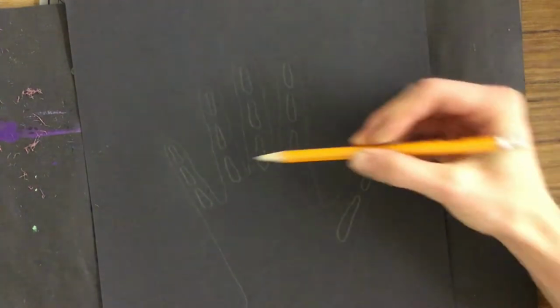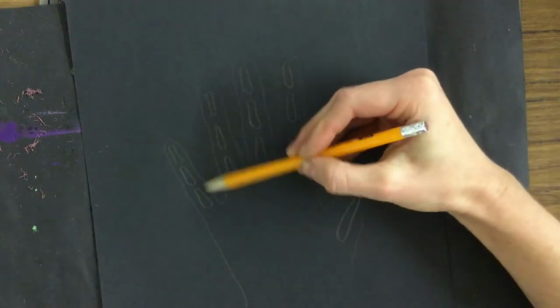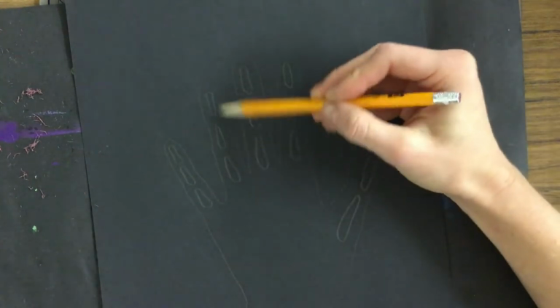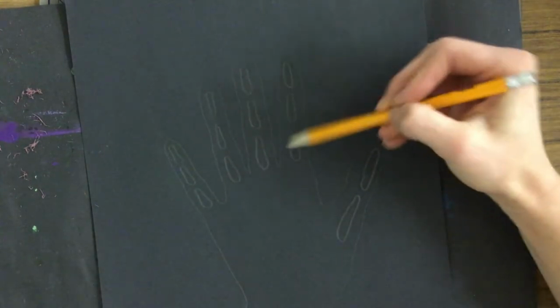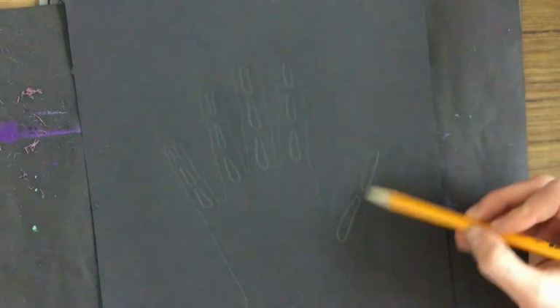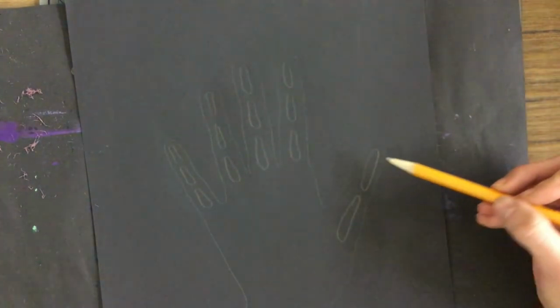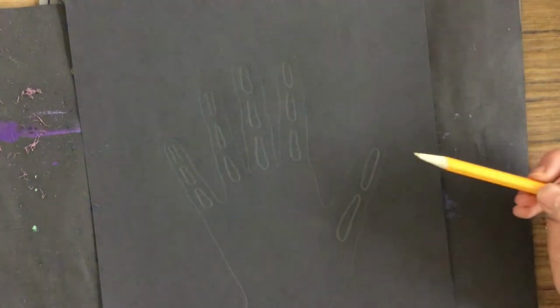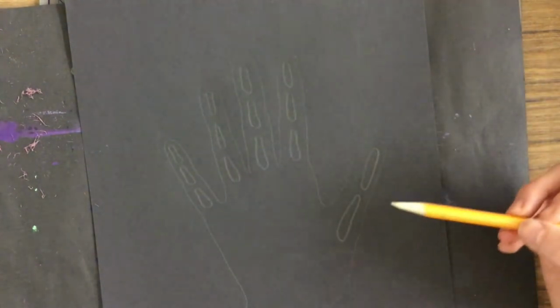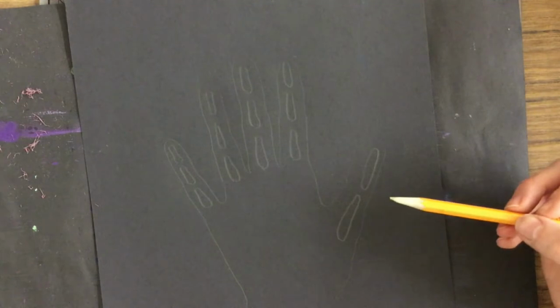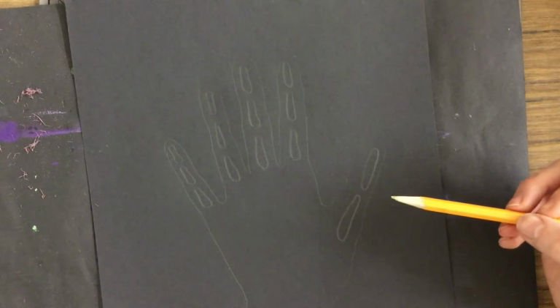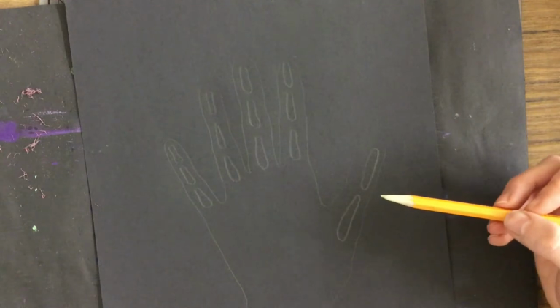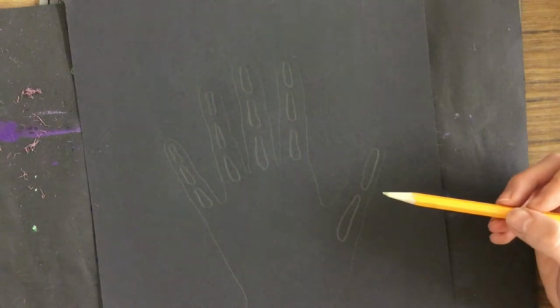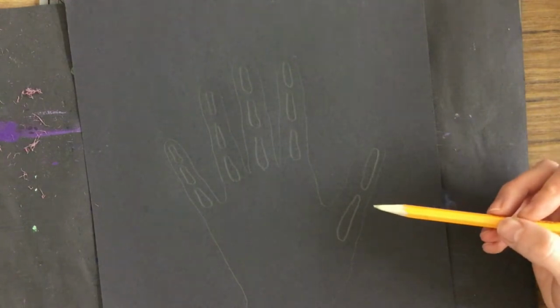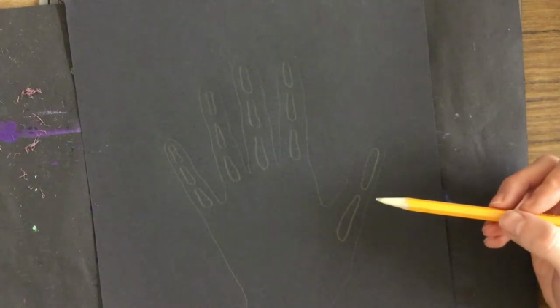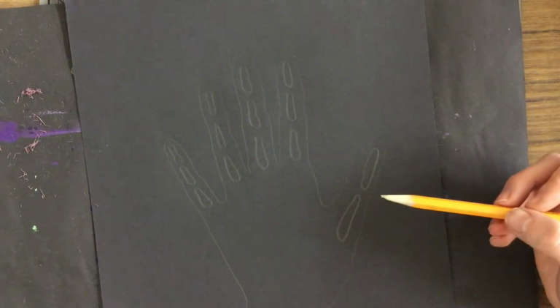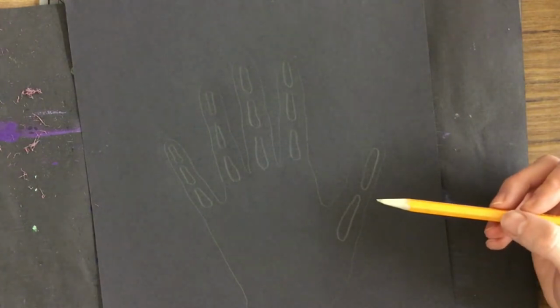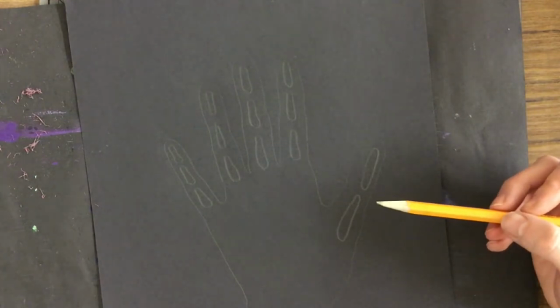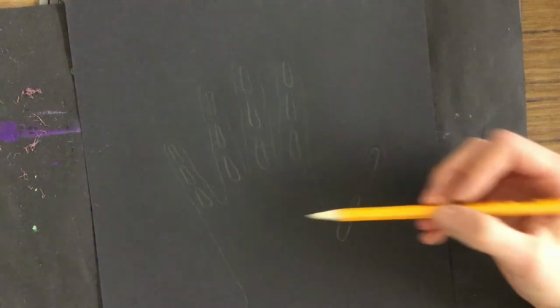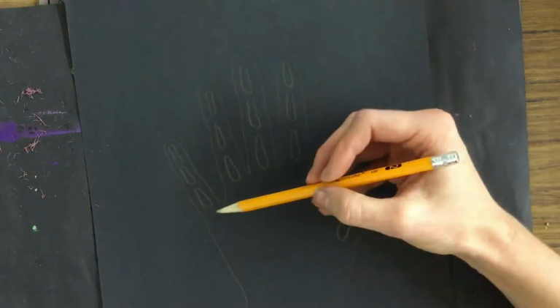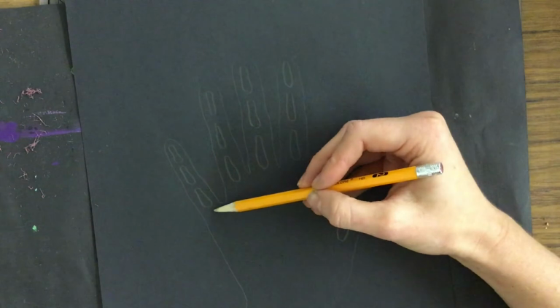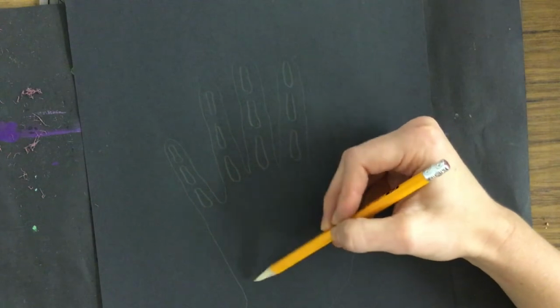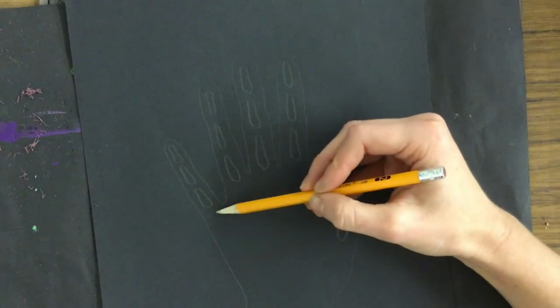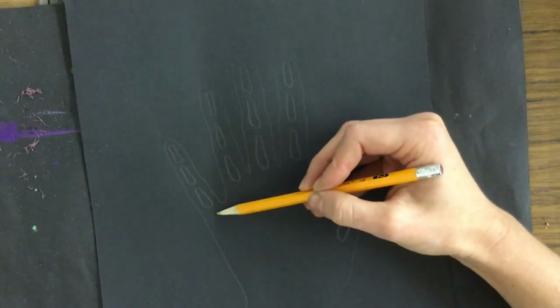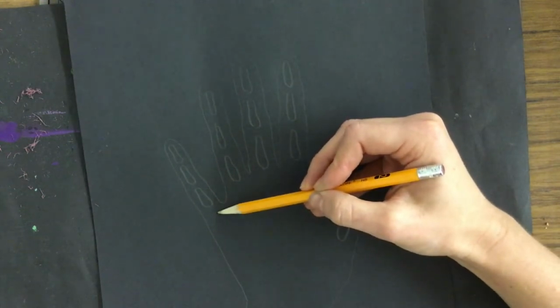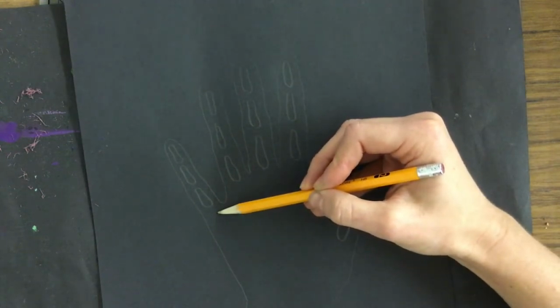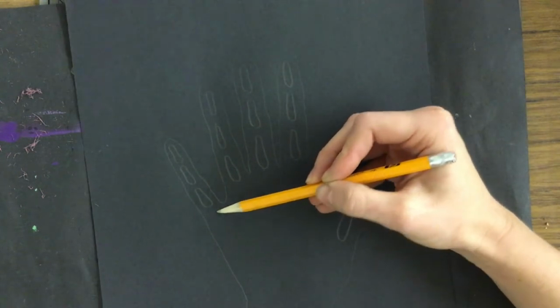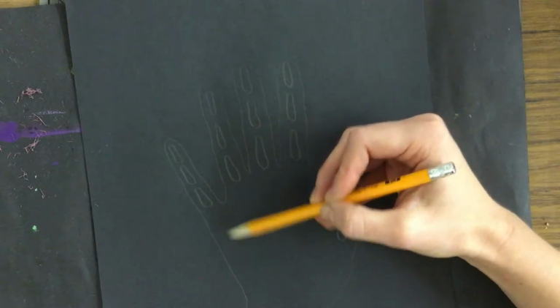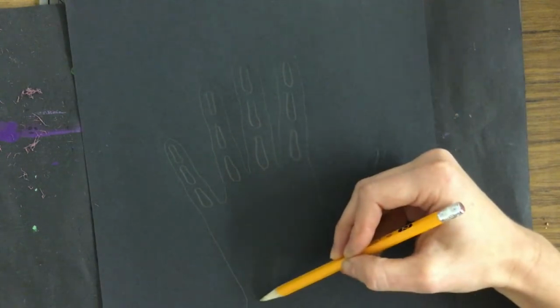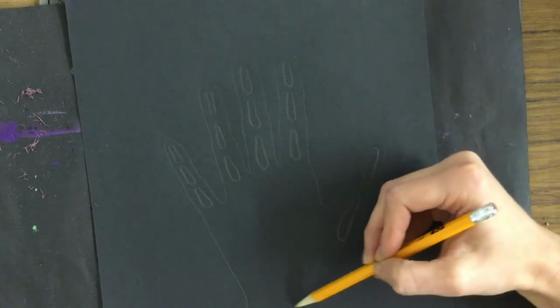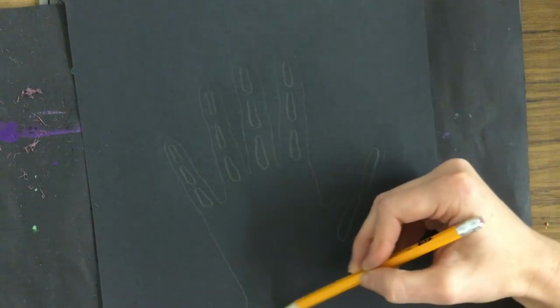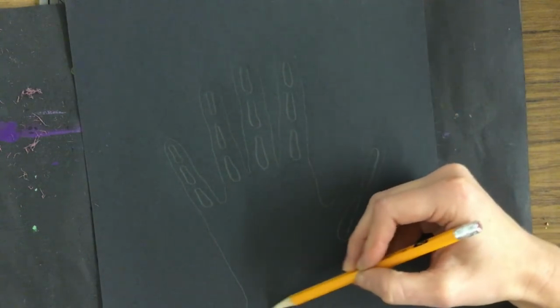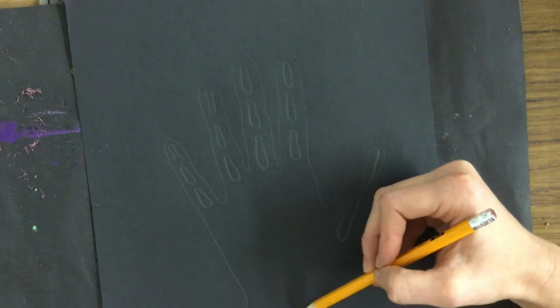So I did one, two, three in each of the fingers, two in the thumb, and now it's time for the metacarpal bones. Those are the ones in the palm, so I'm going to draw them and try to end them right here around the wrist.